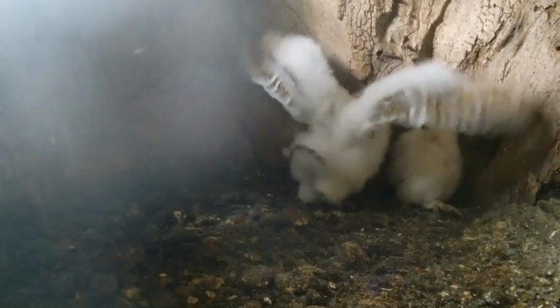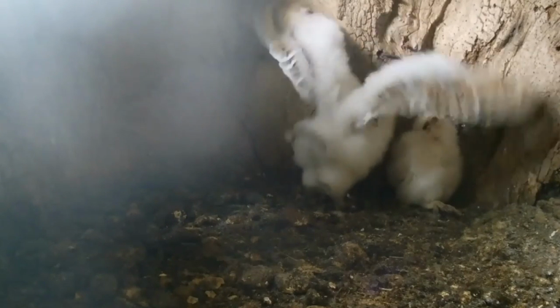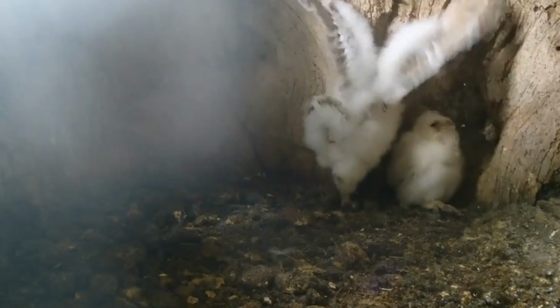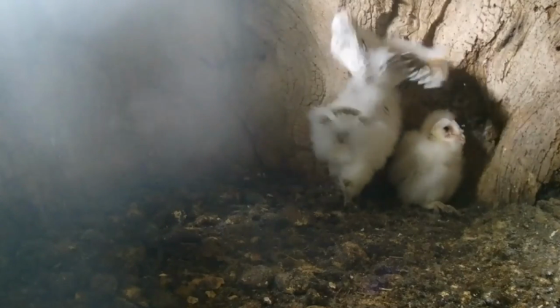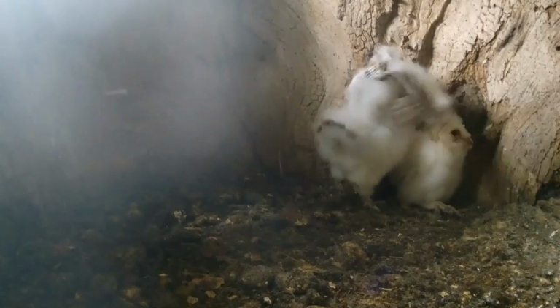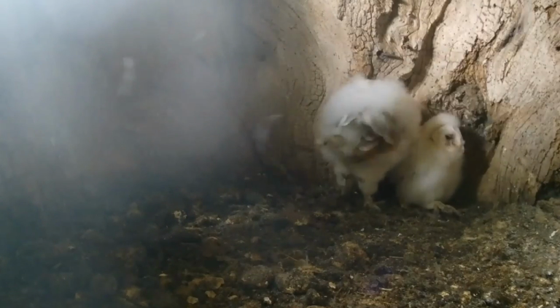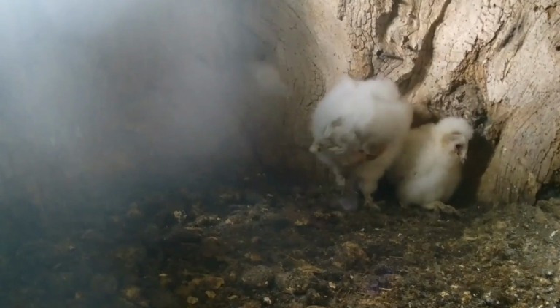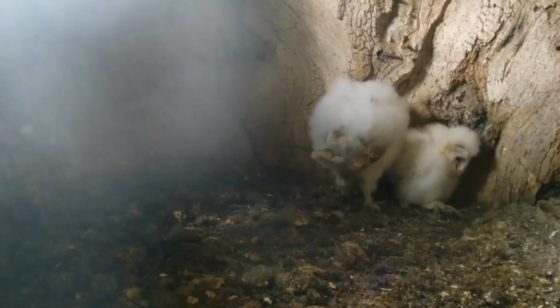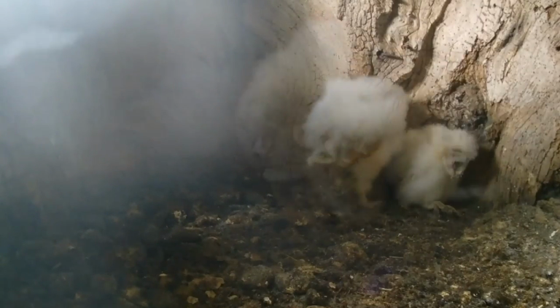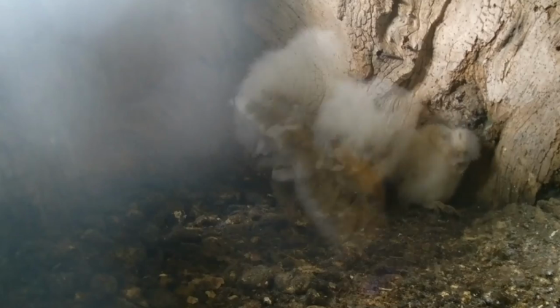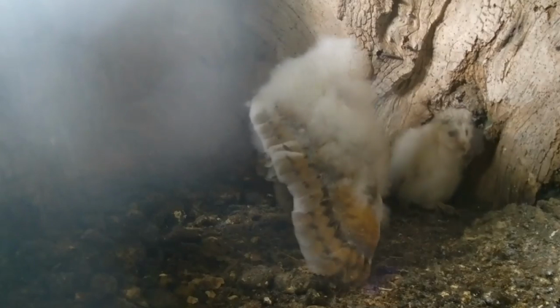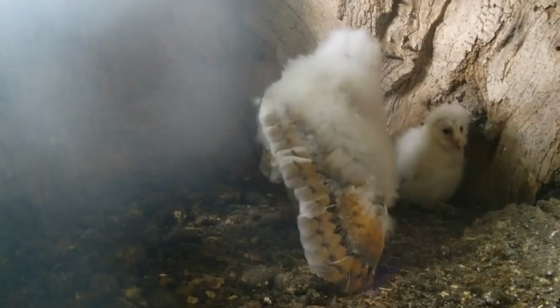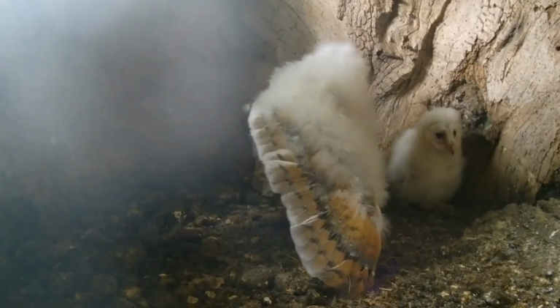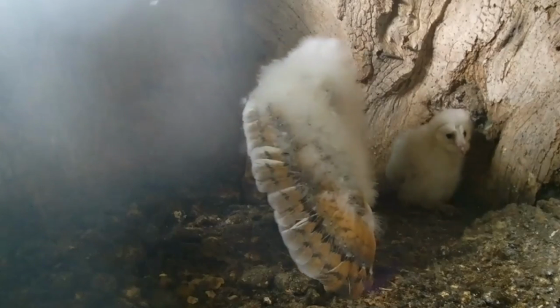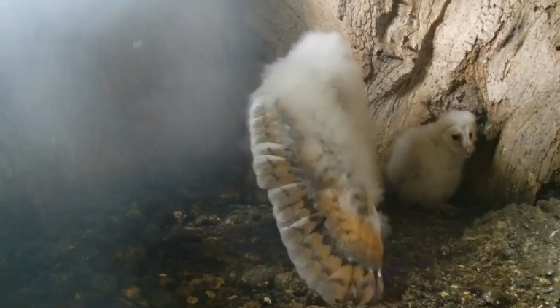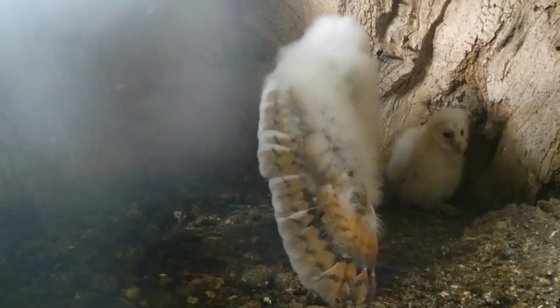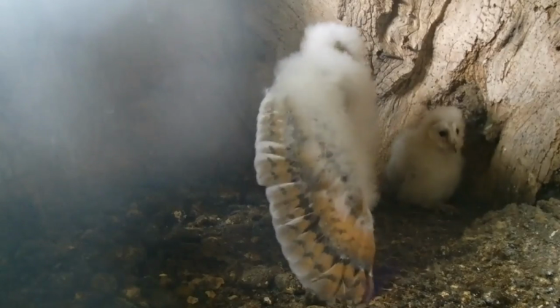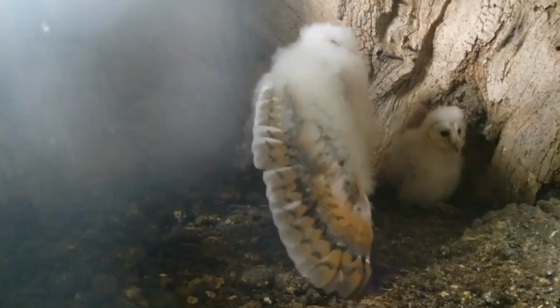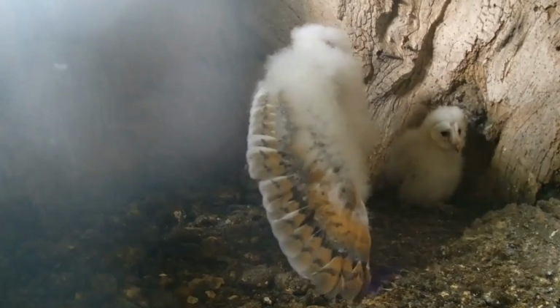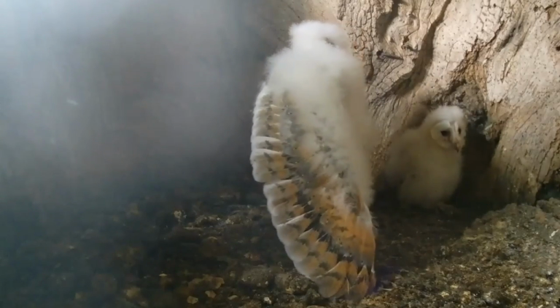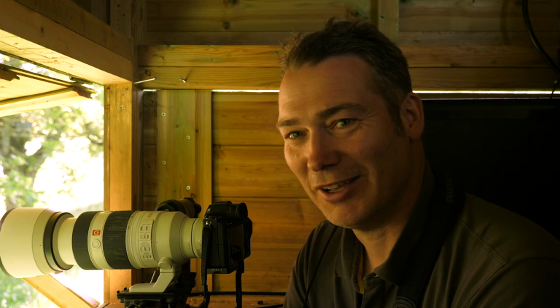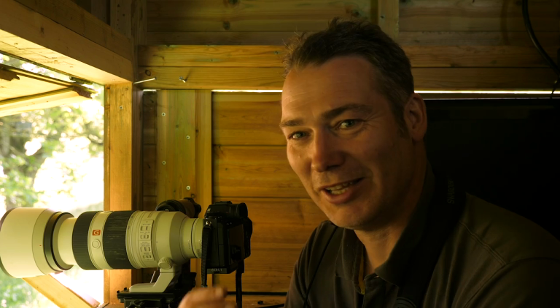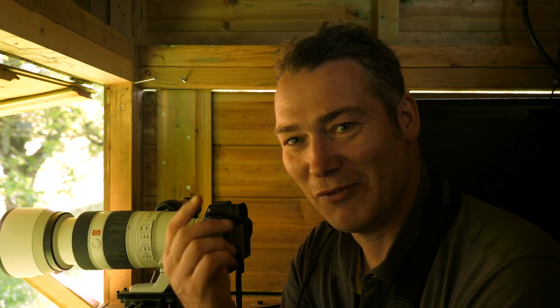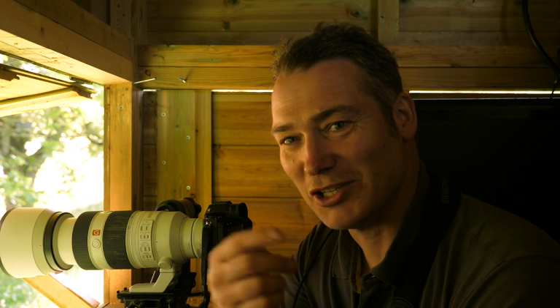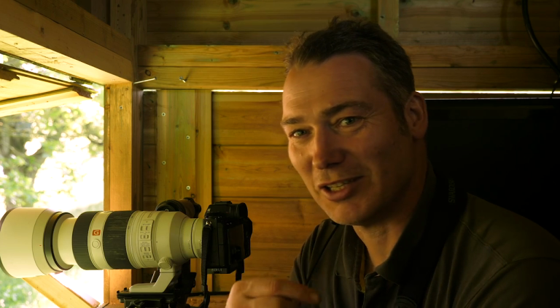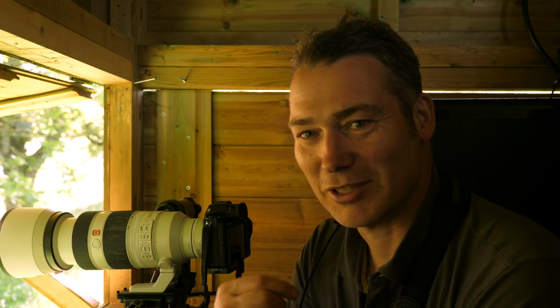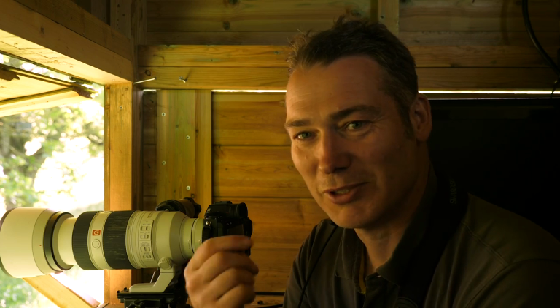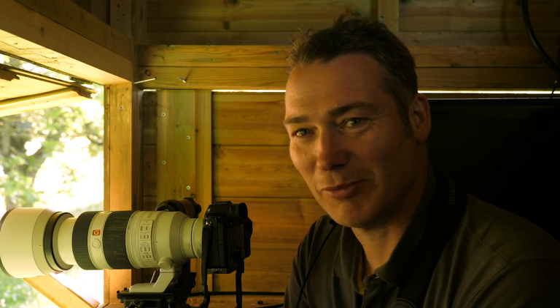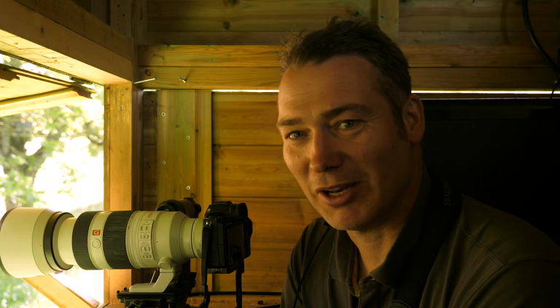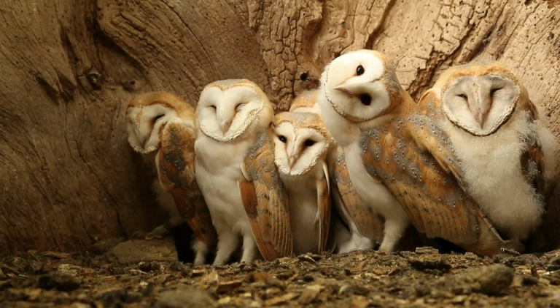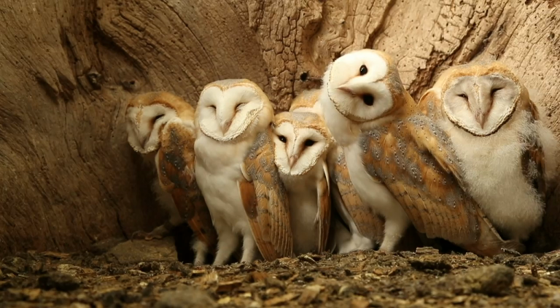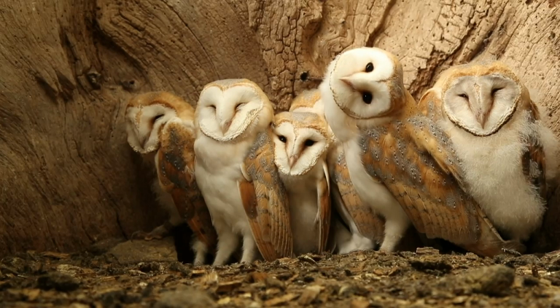We just start seeing a little bit of feather showing on the wing, and these feathers grow so rapidly. And then you get the facial disc — the beautiful barn owl facial disc.